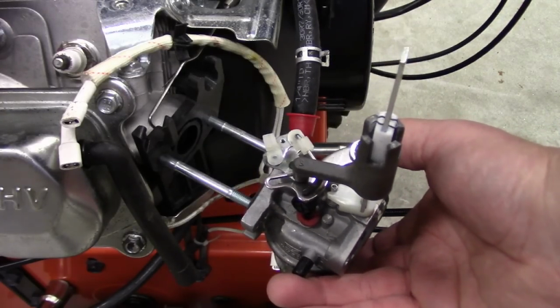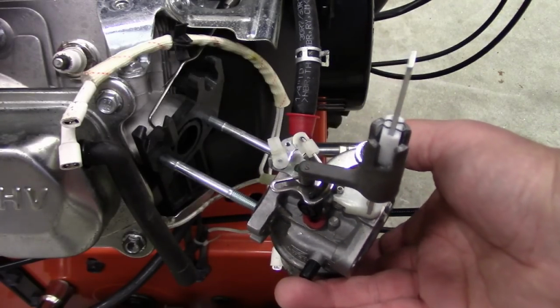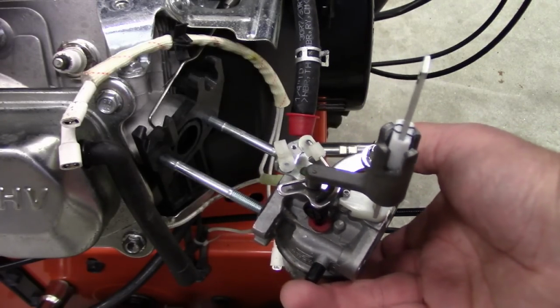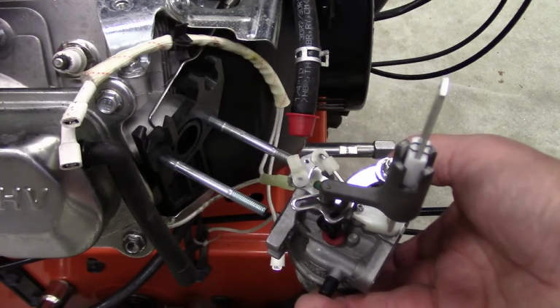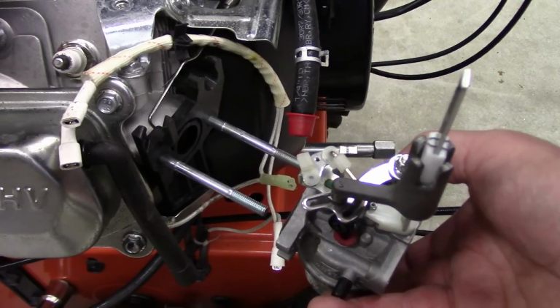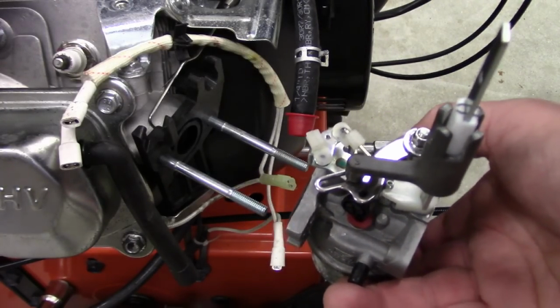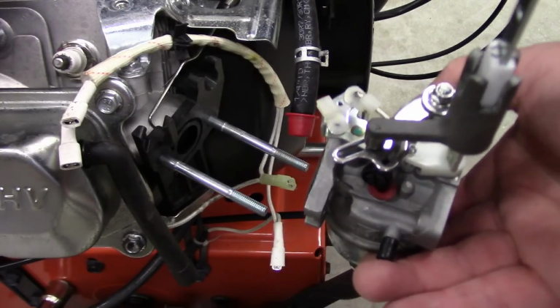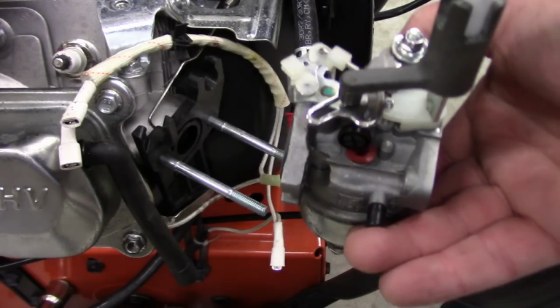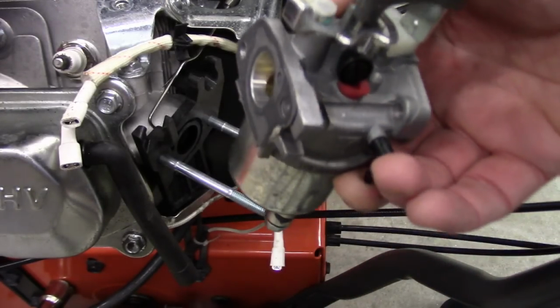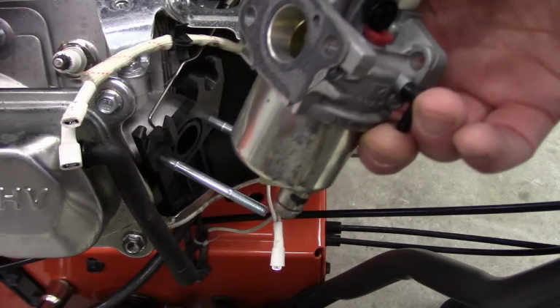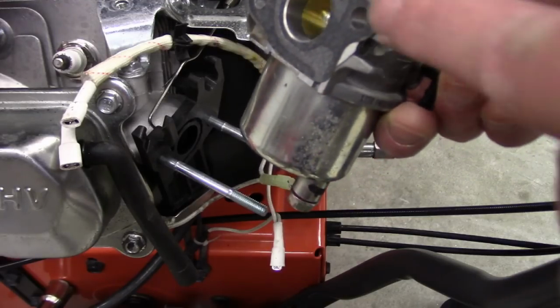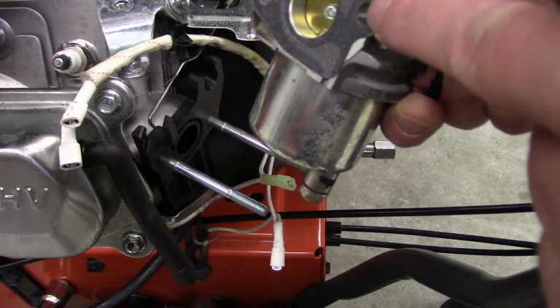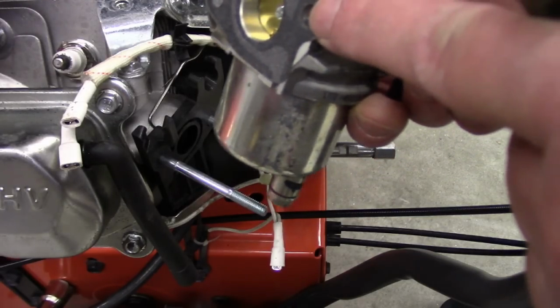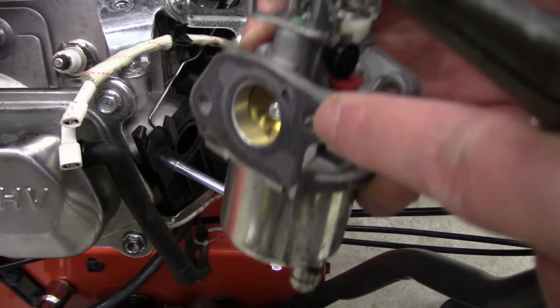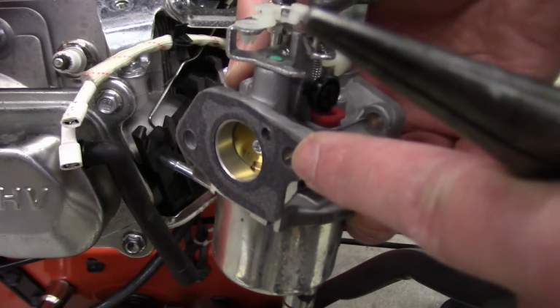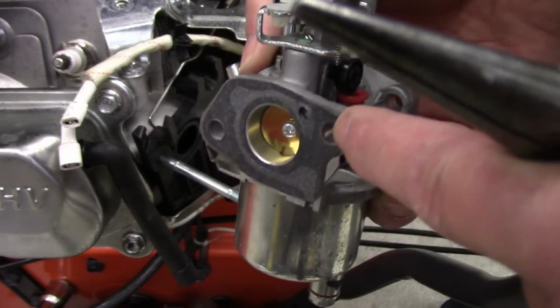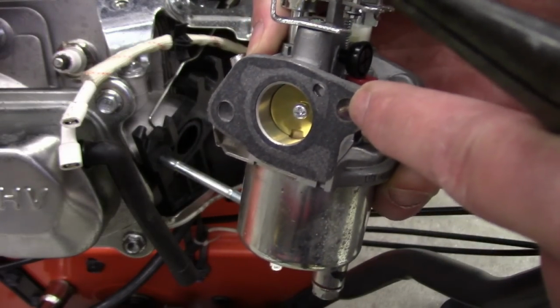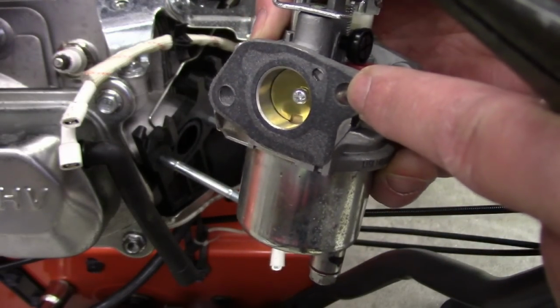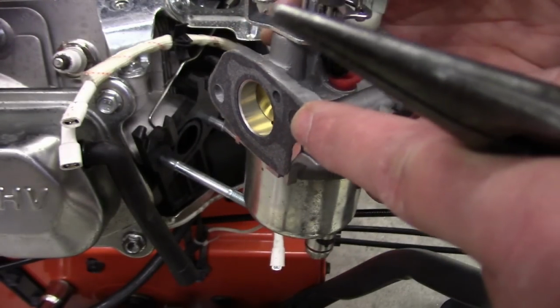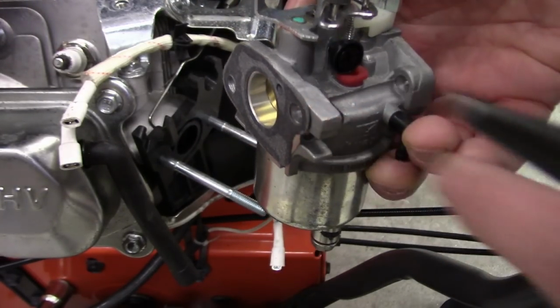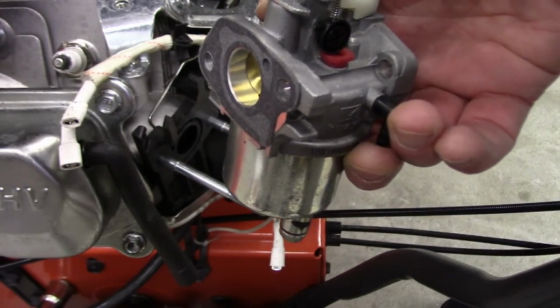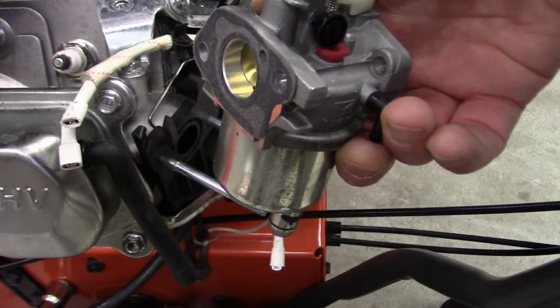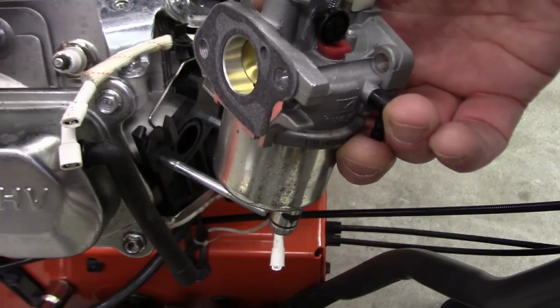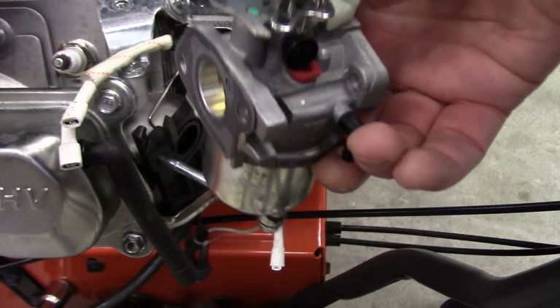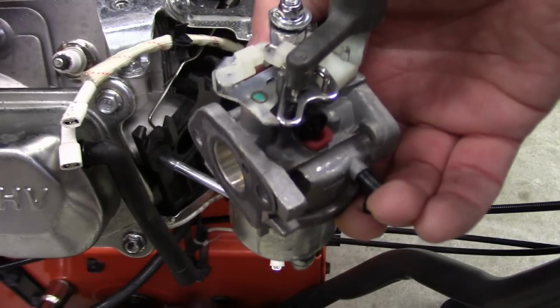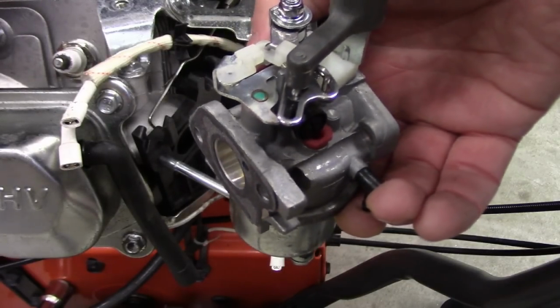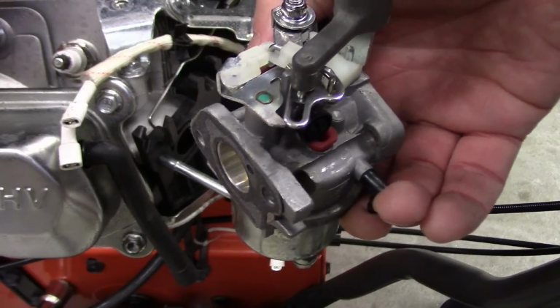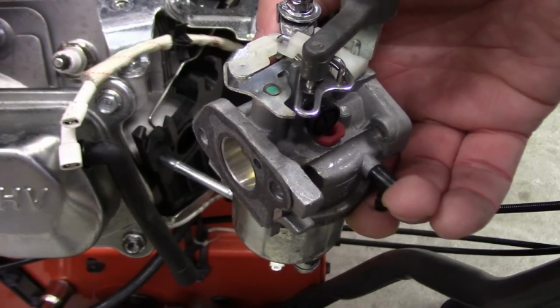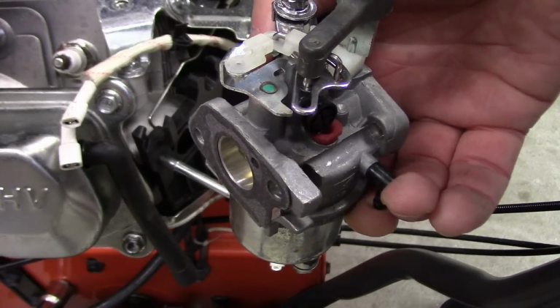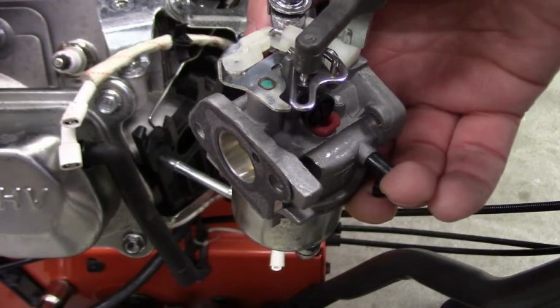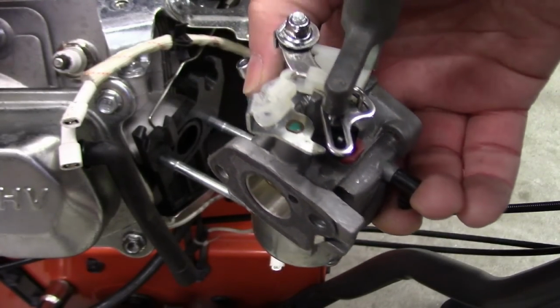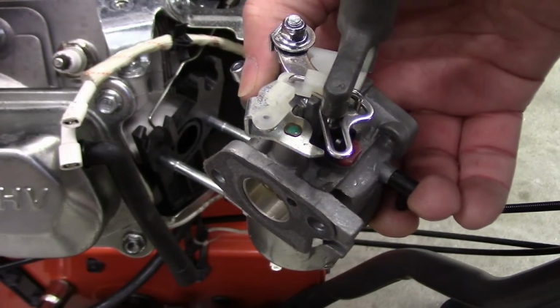You want to be in a clean environment here. And there's the gasket — still in good shape. We'll take this over to the bench and clean her out.